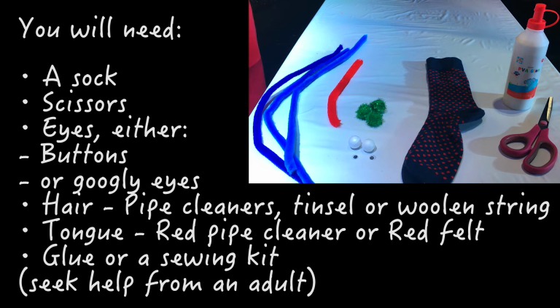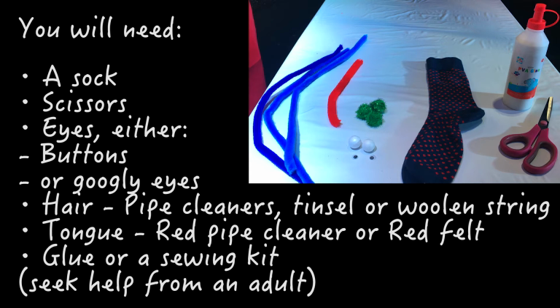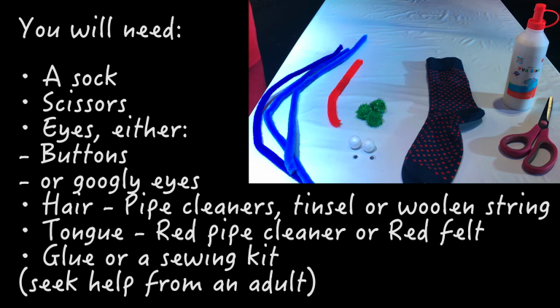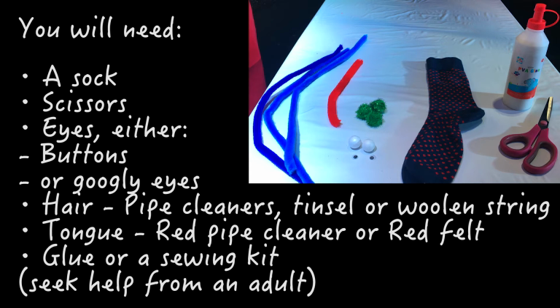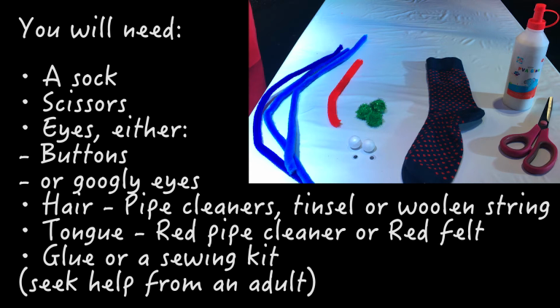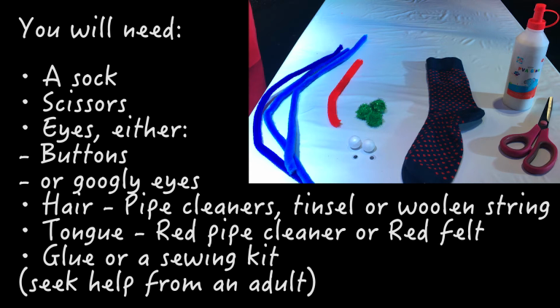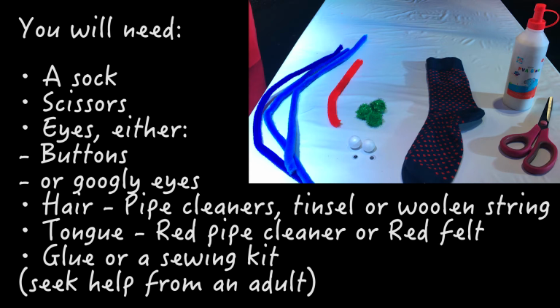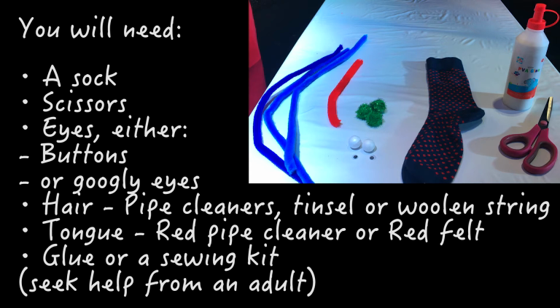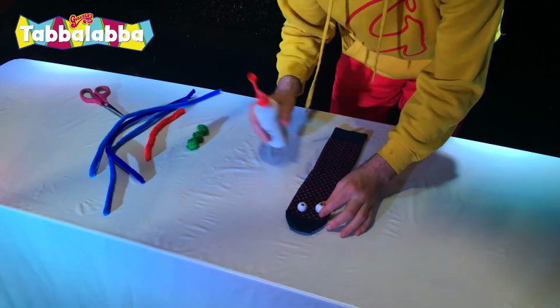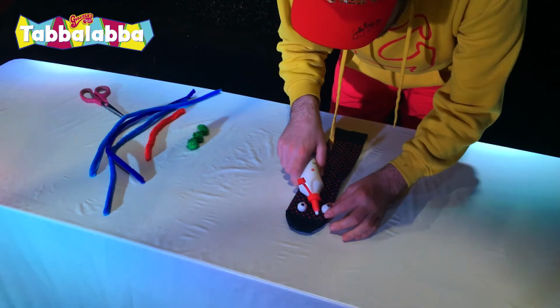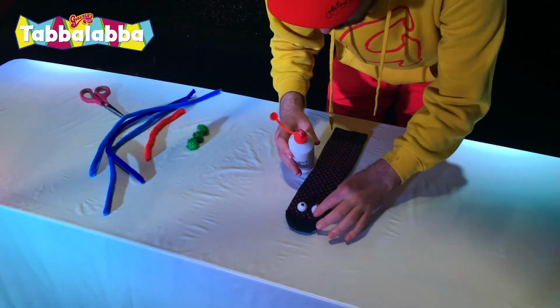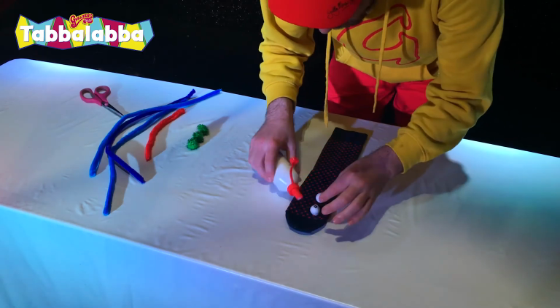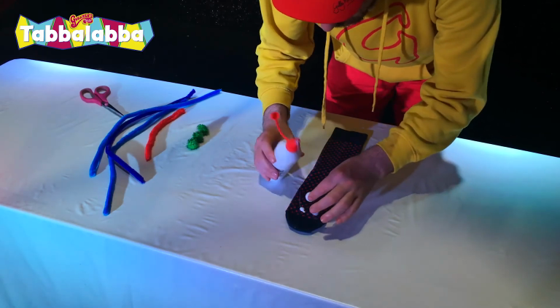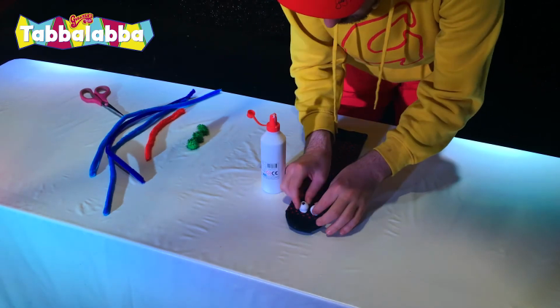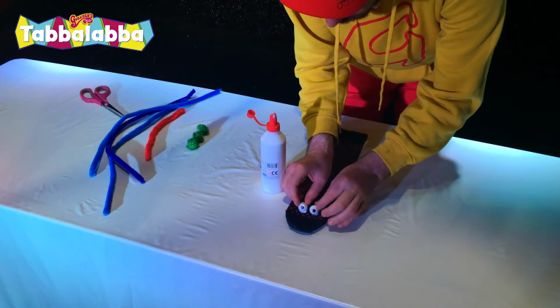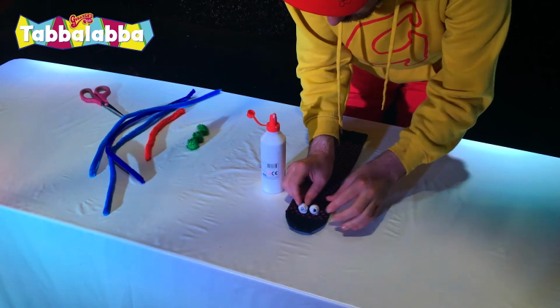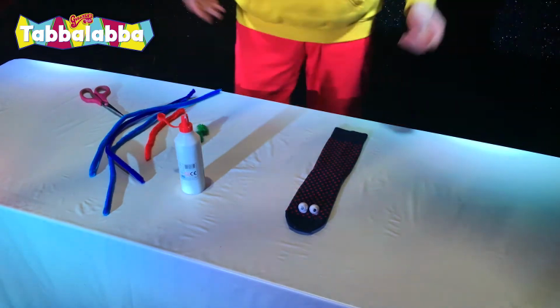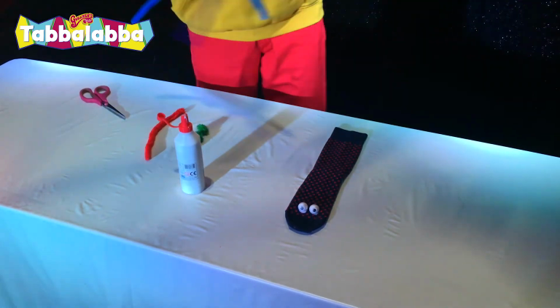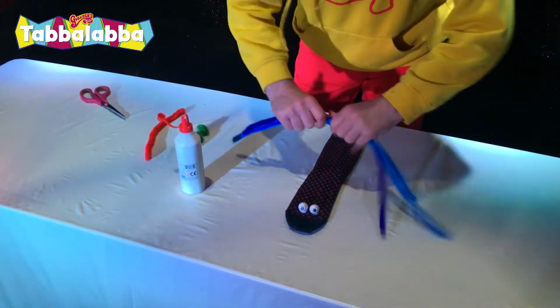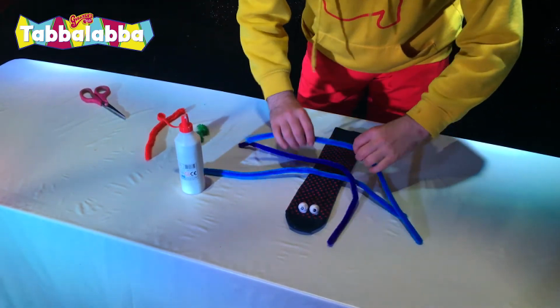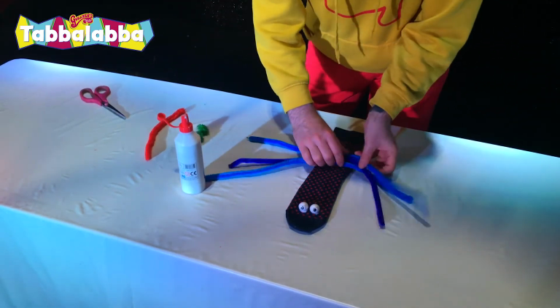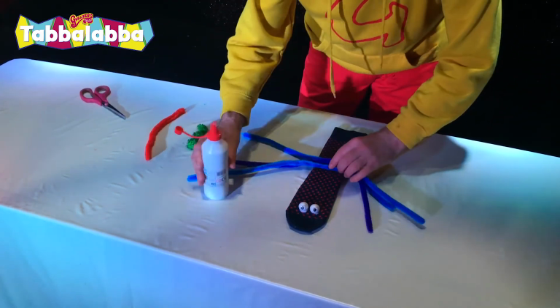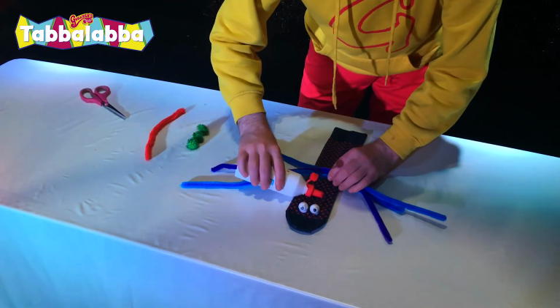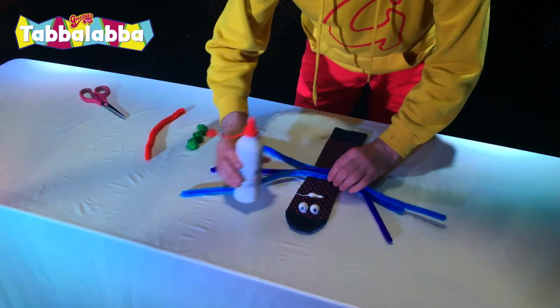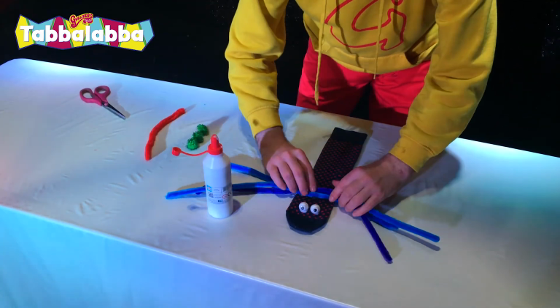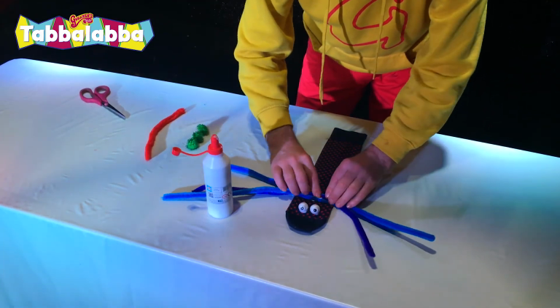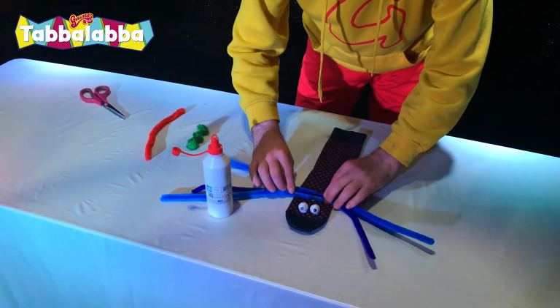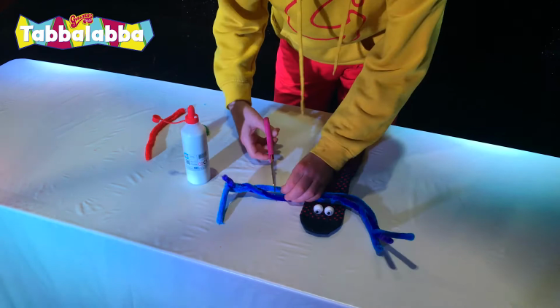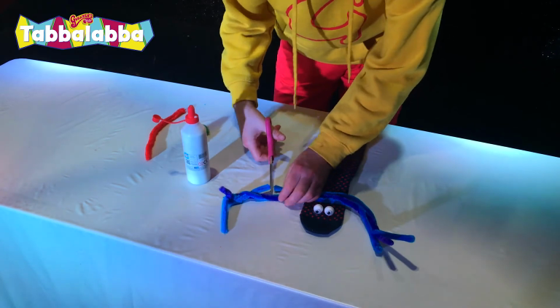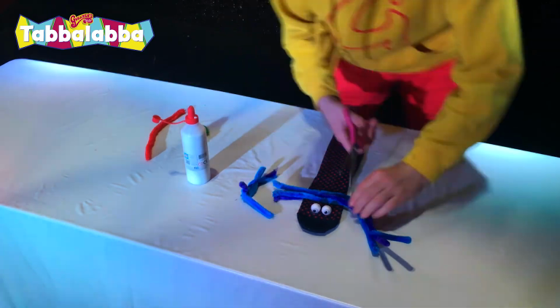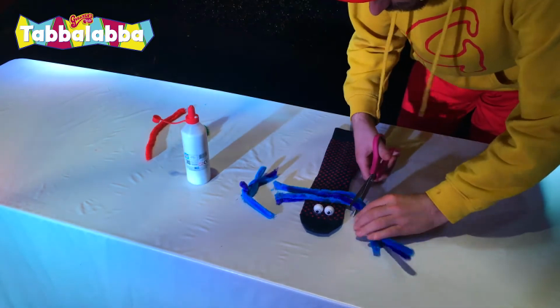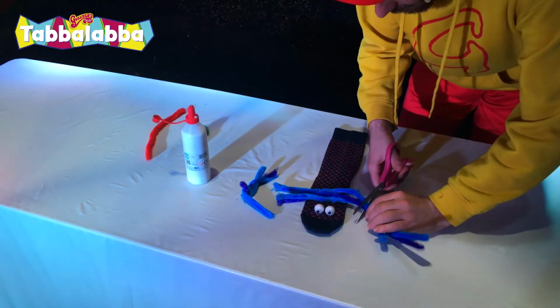Please ask for help from an adult if you need it. So we're going to start off with the eyes and then we'll move on to the hair. You might need to leave the glue to dry.